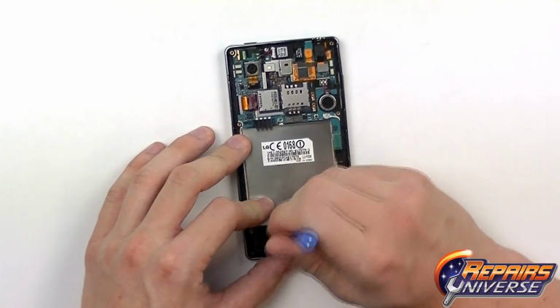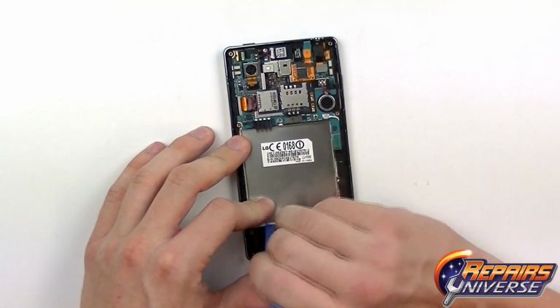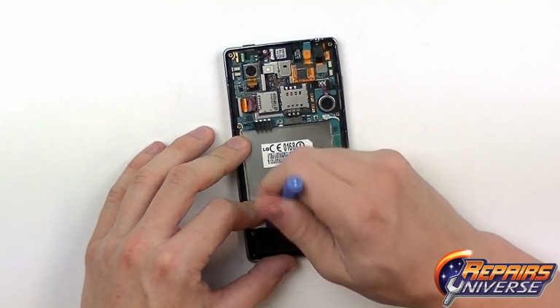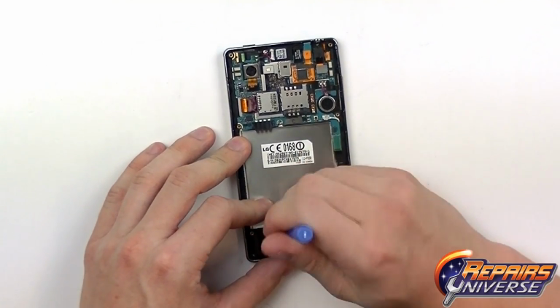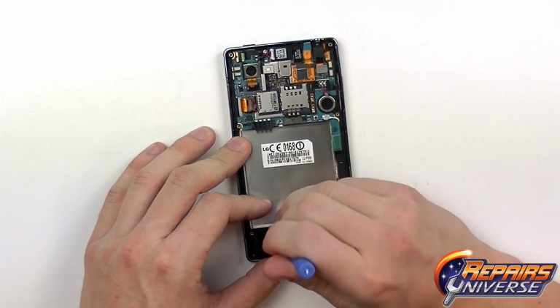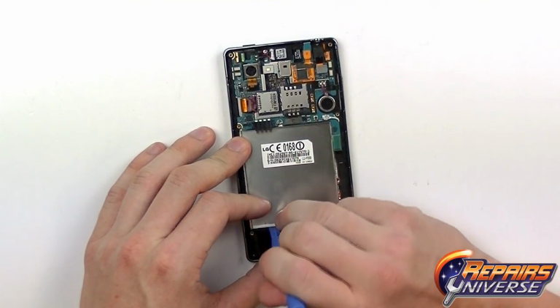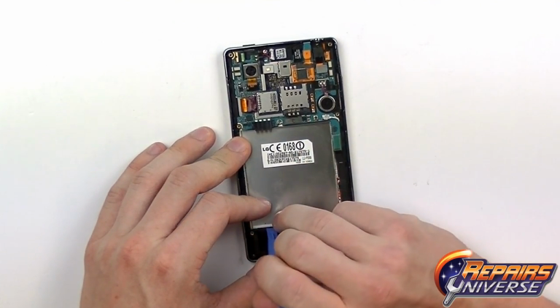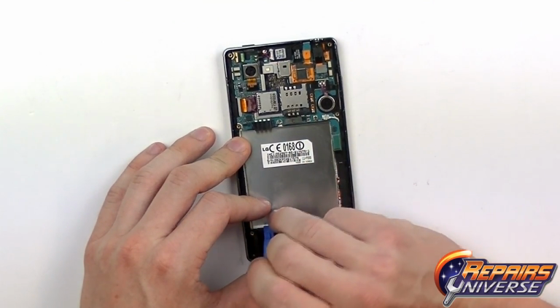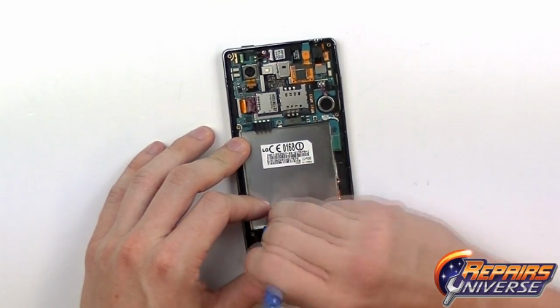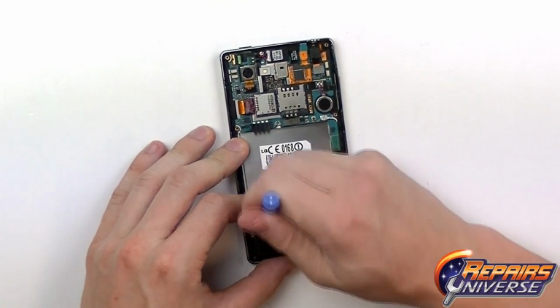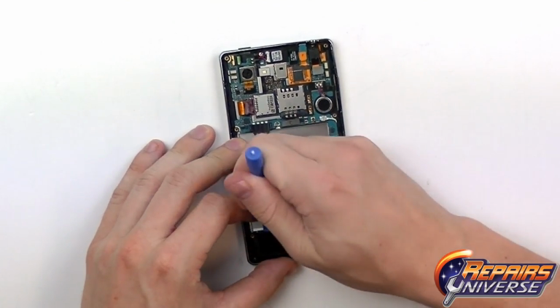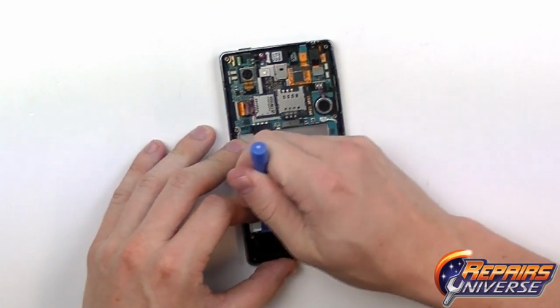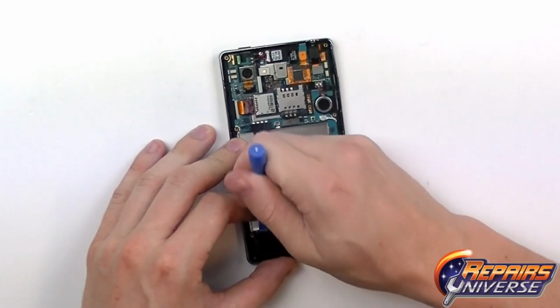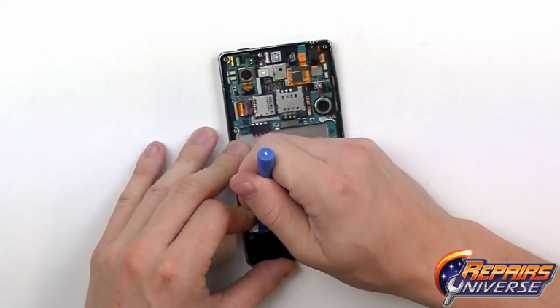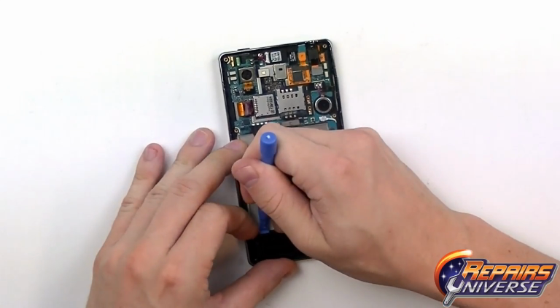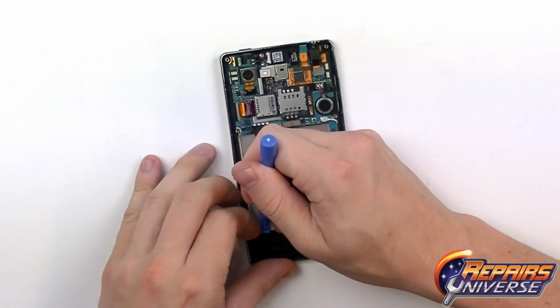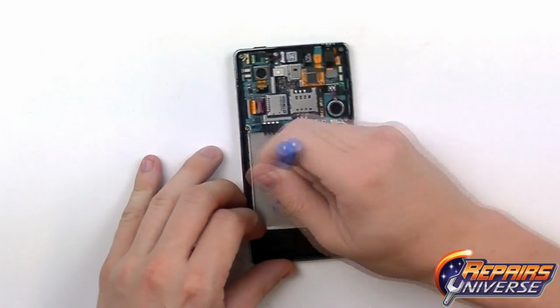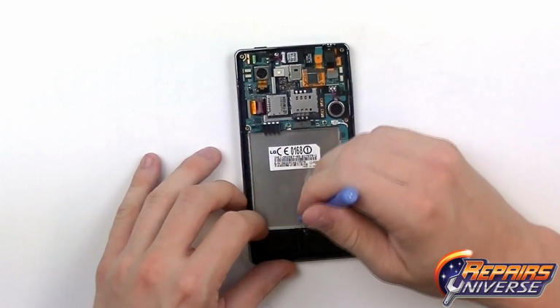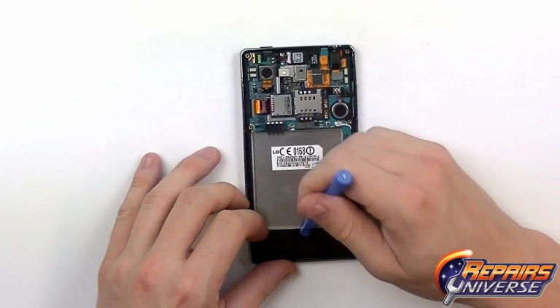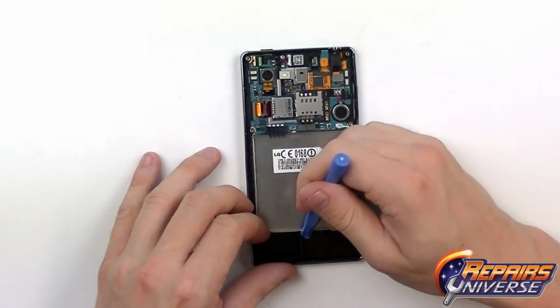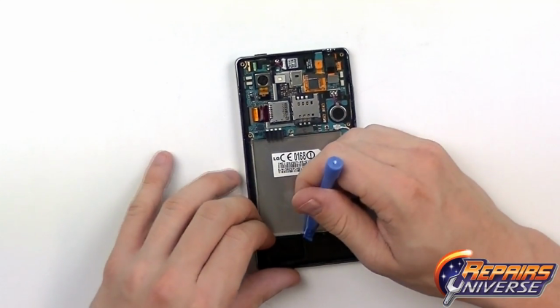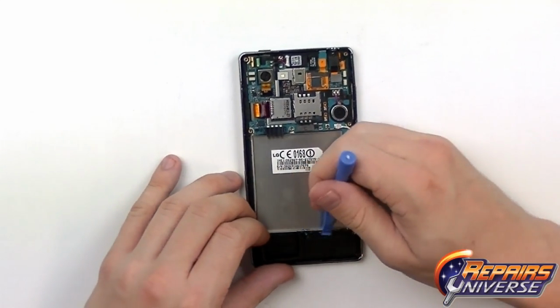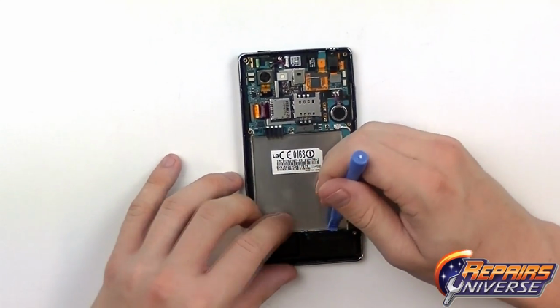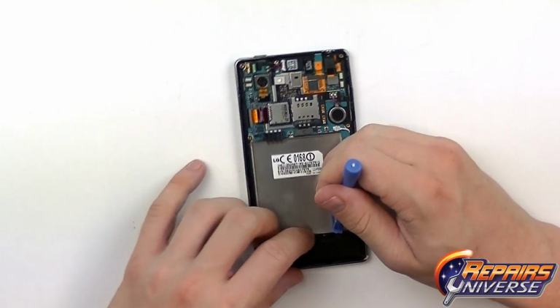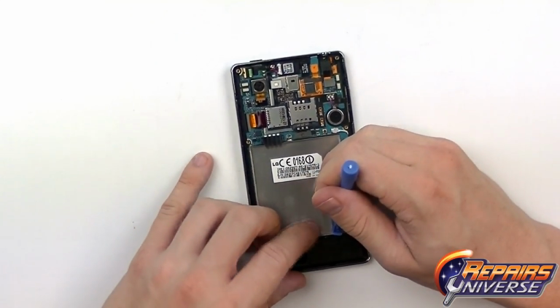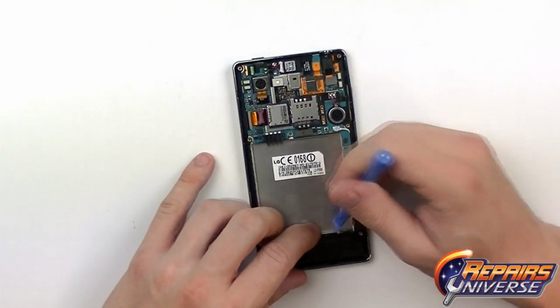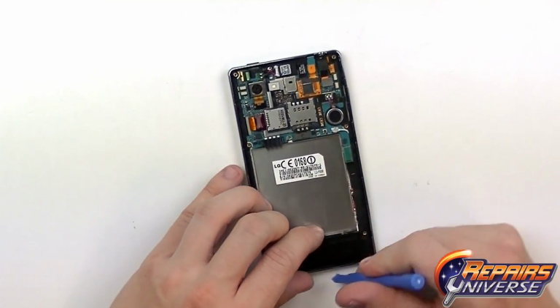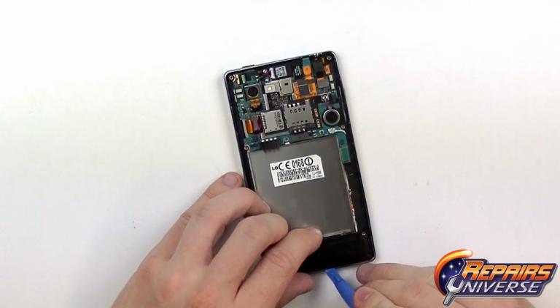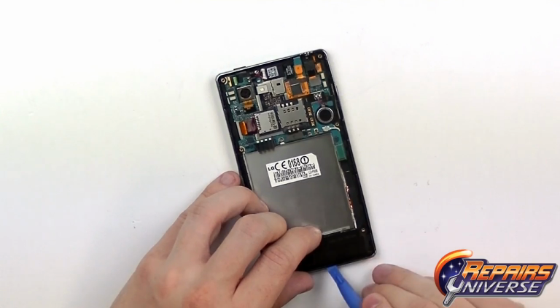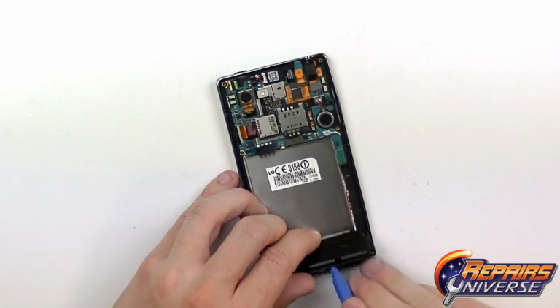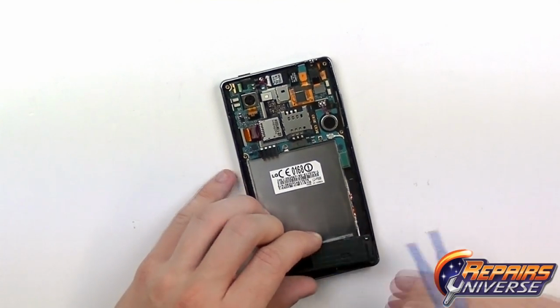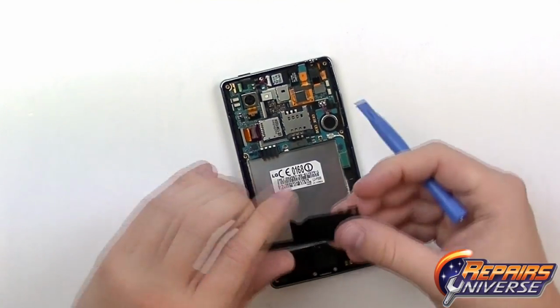Remove the bottom cover as well. It's just clipped into place, so use the safe open pry tool to release those clips and lift away the cover.